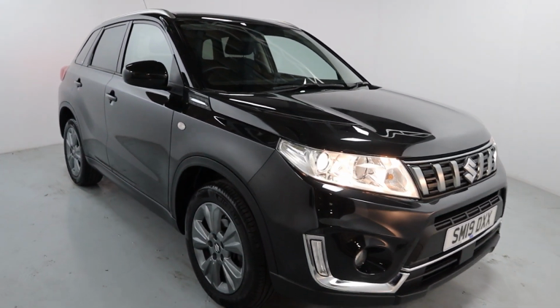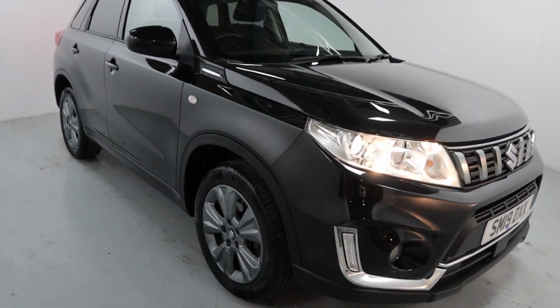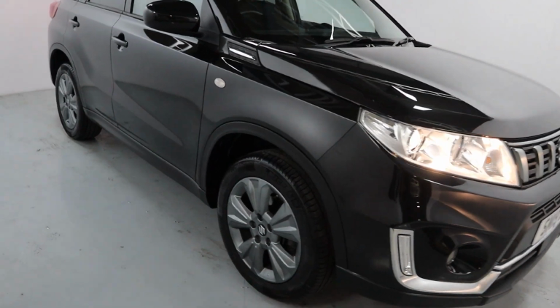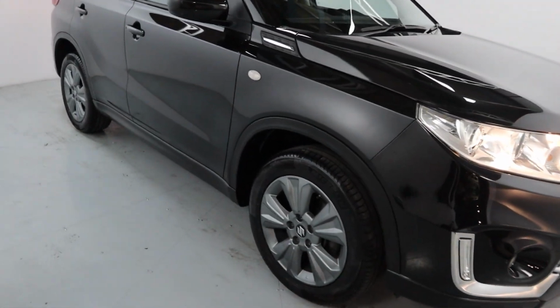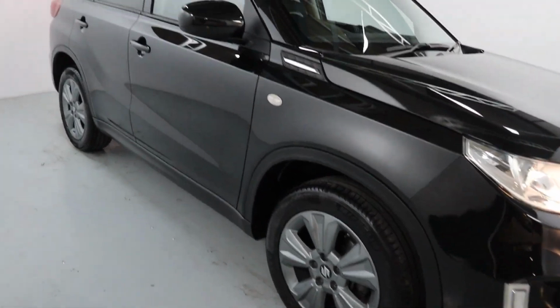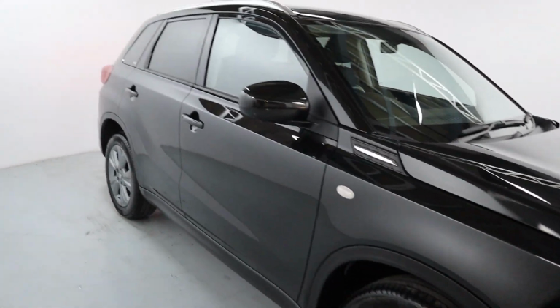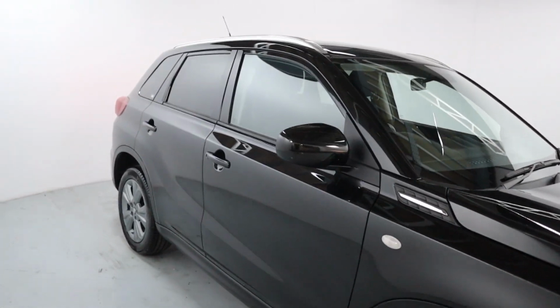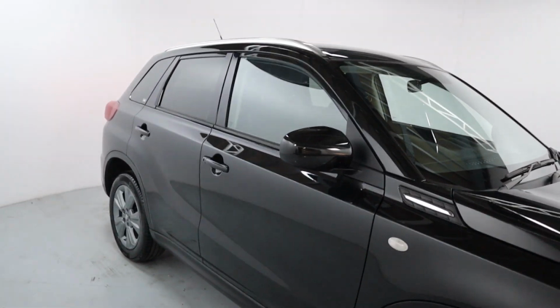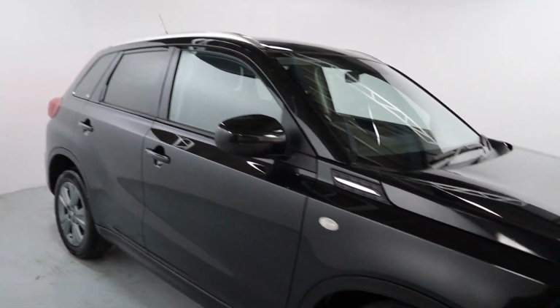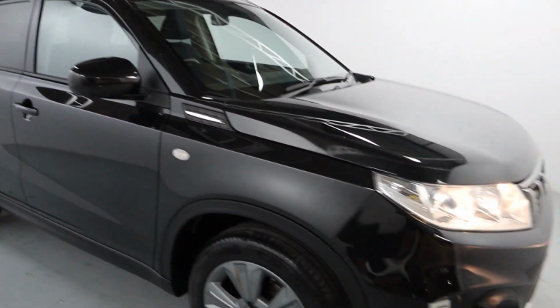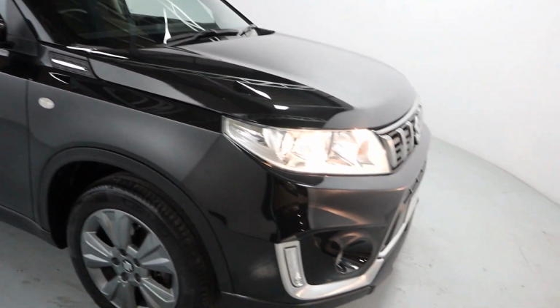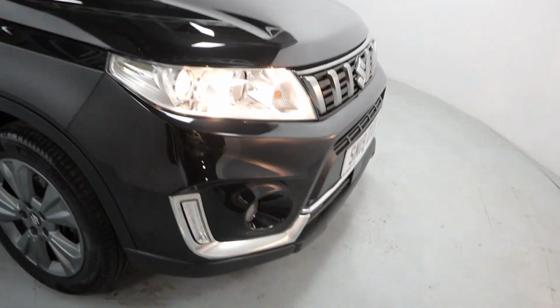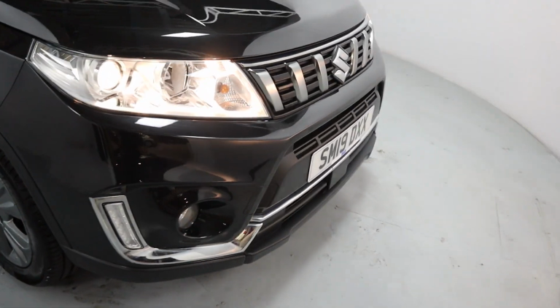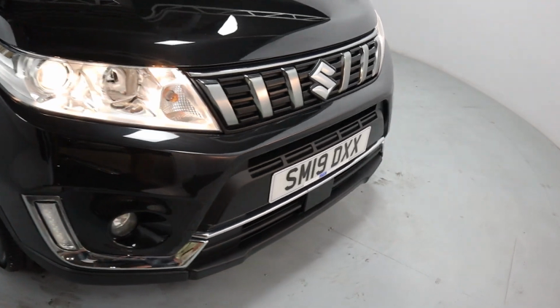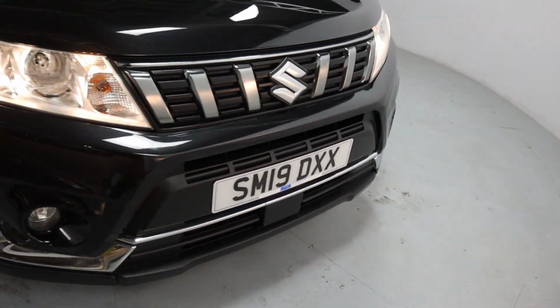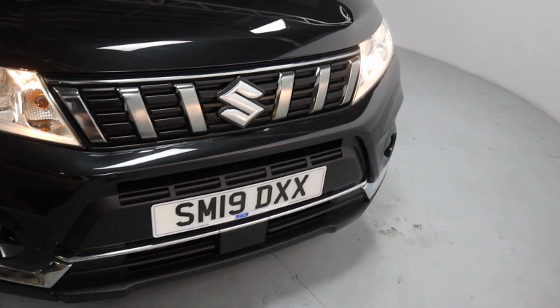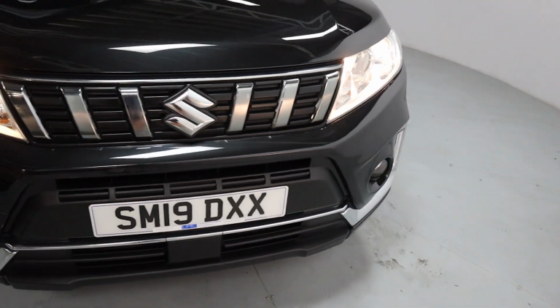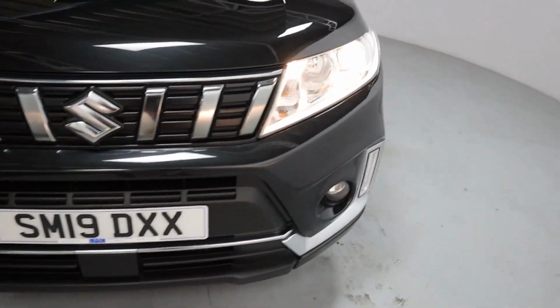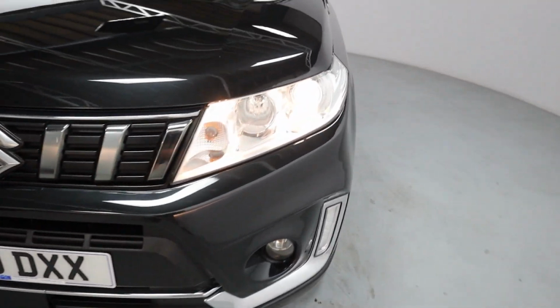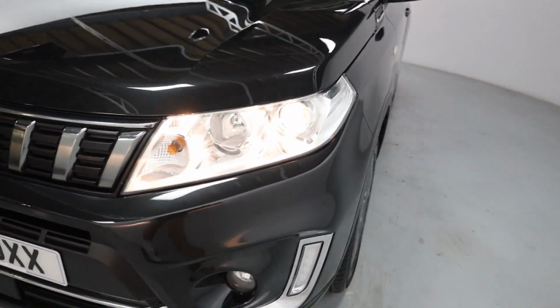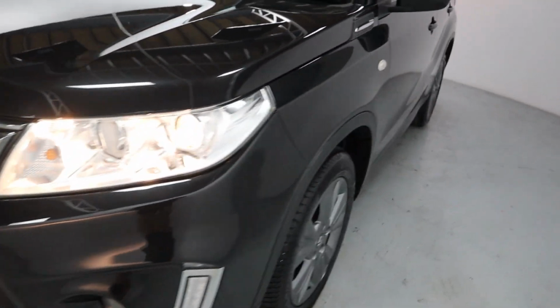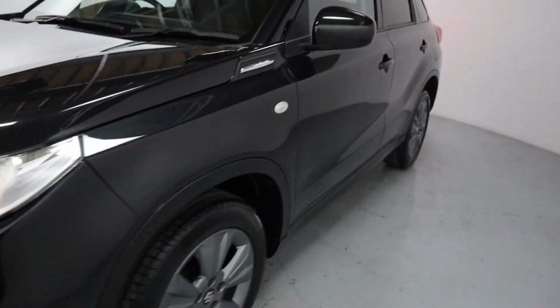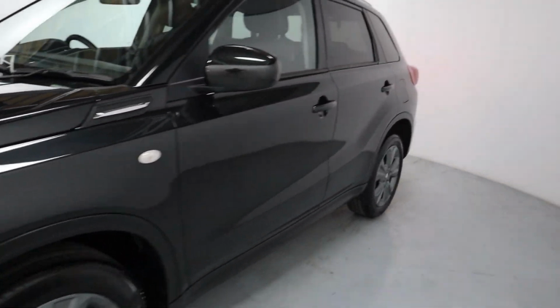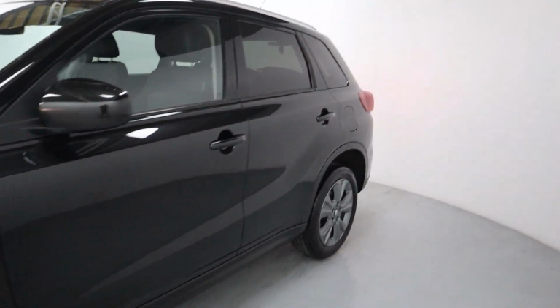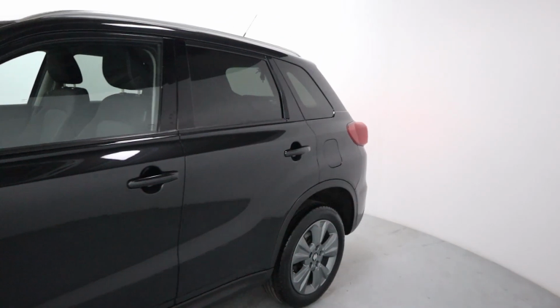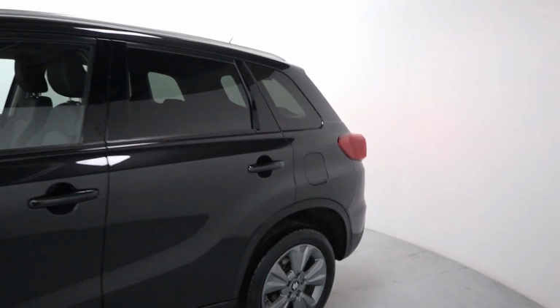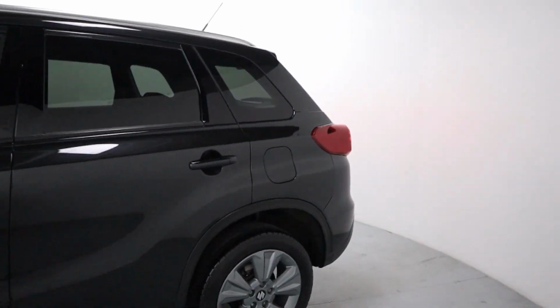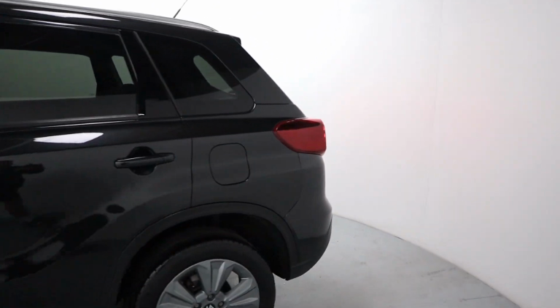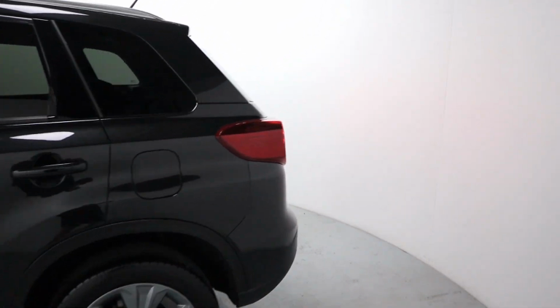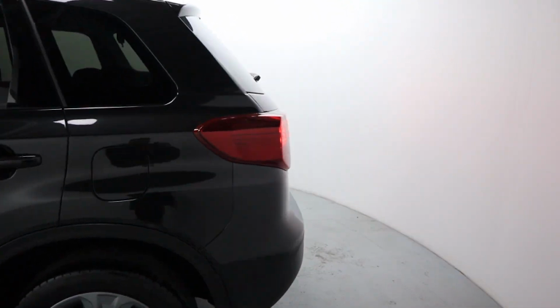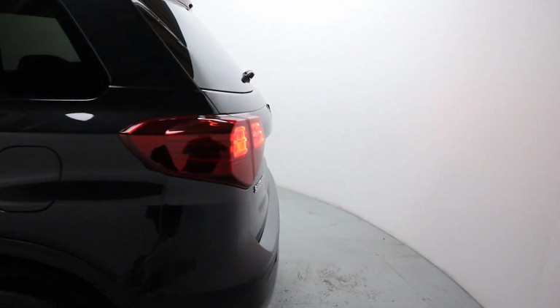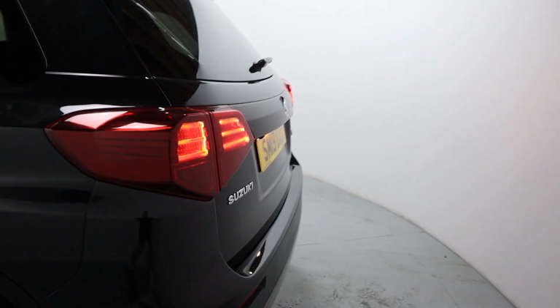Deep black colour on this car with gunmetal grey wheels and brushed silver roof rails. Chrome features on the front end on the upper and lower grille. Nice big front lights and tinted side and rear glass for extra privacy, with big rear lights as well.